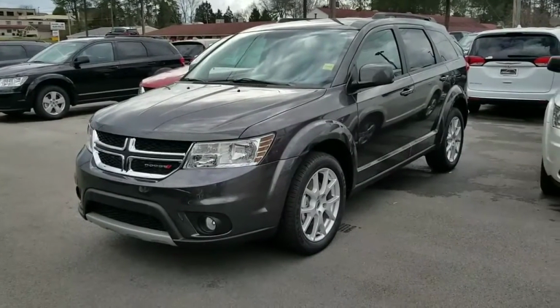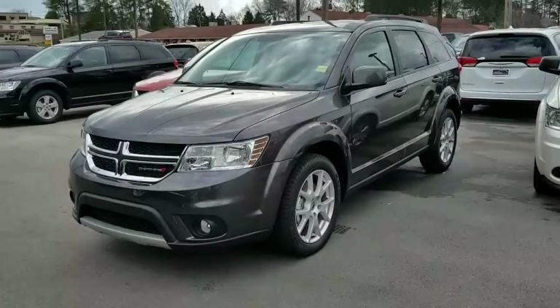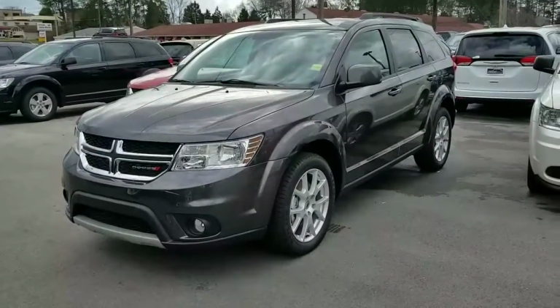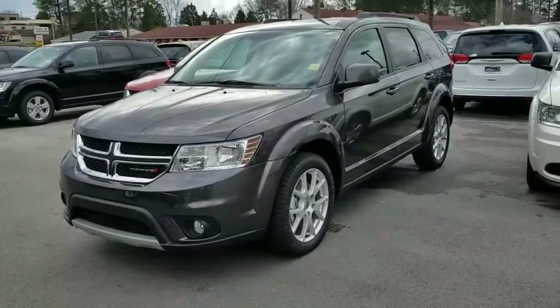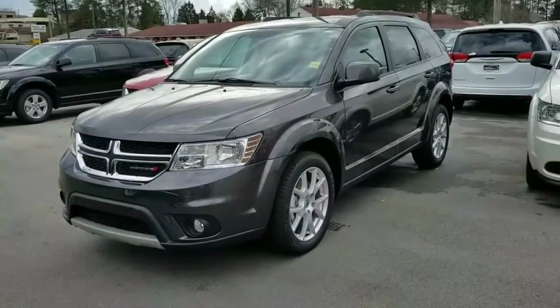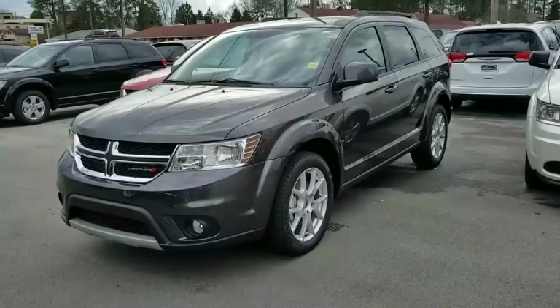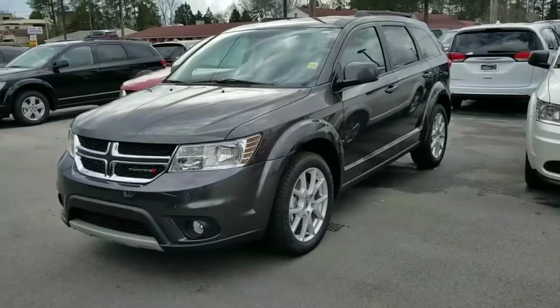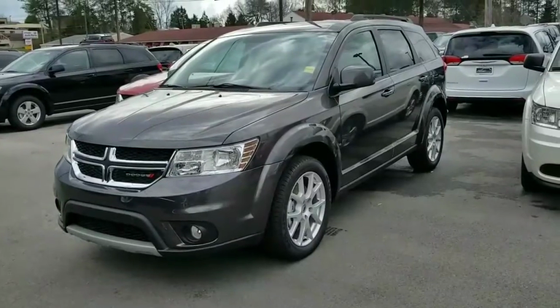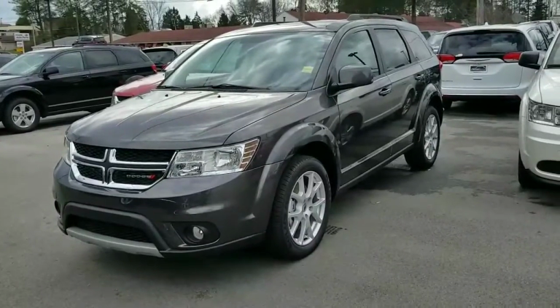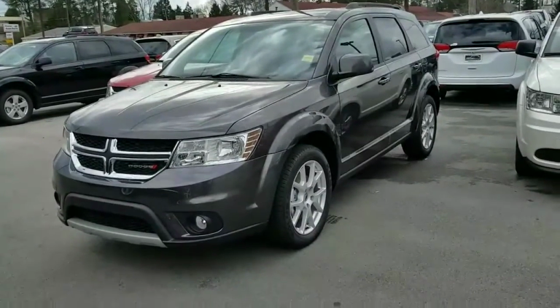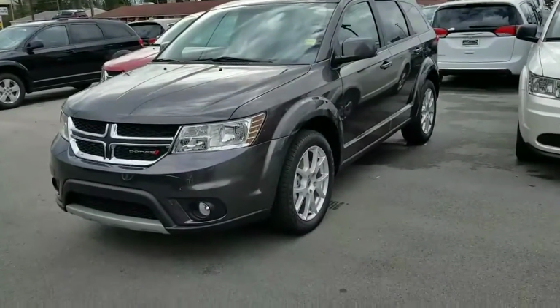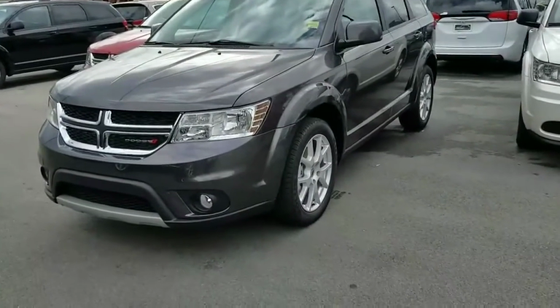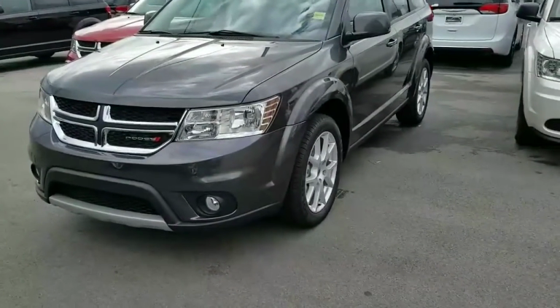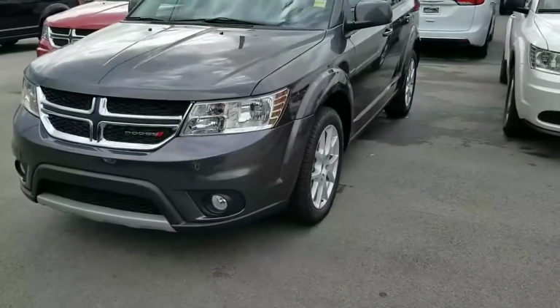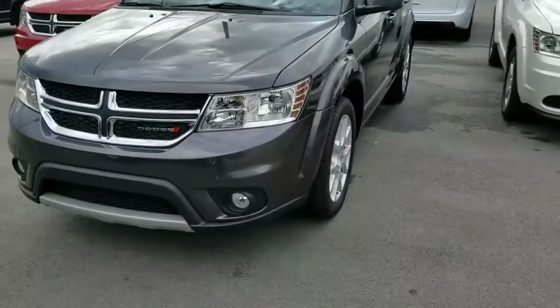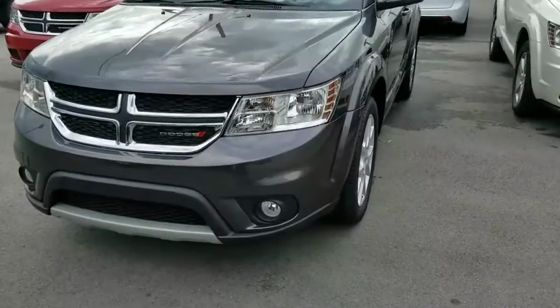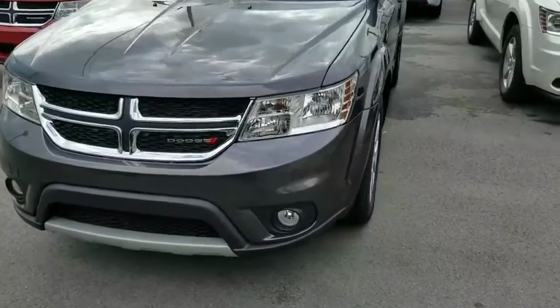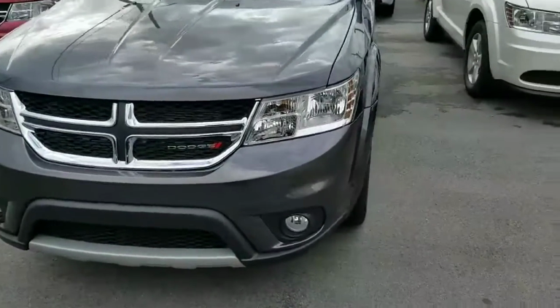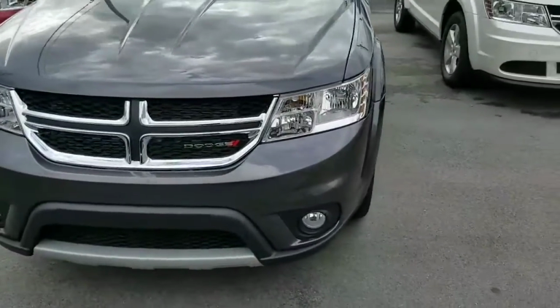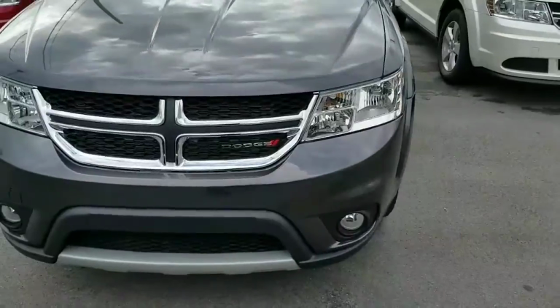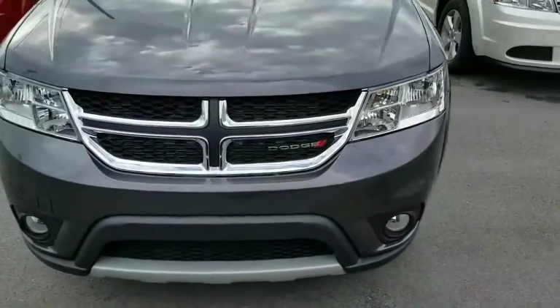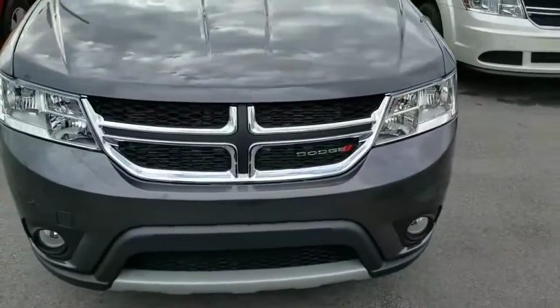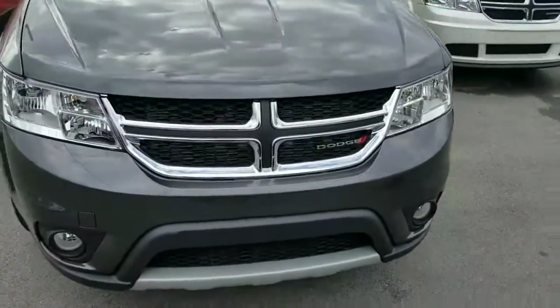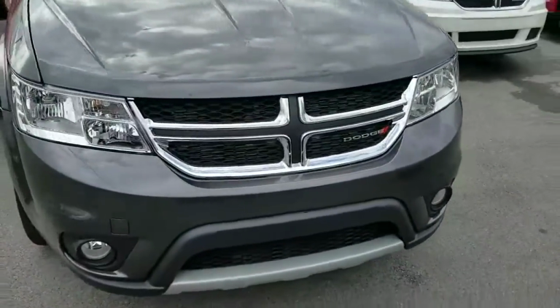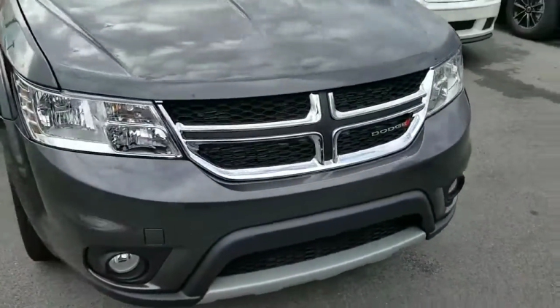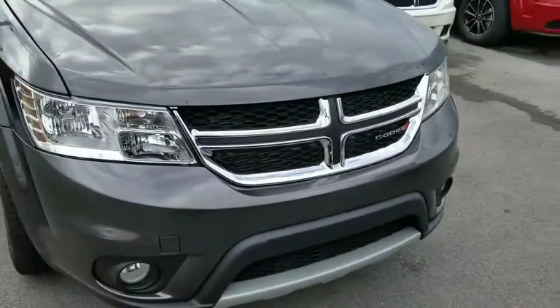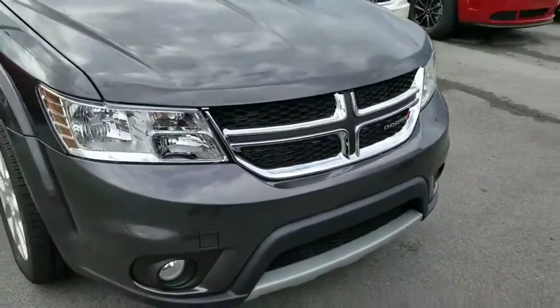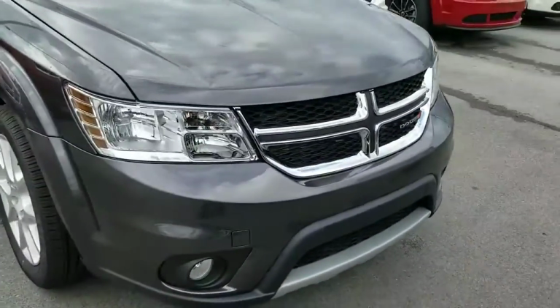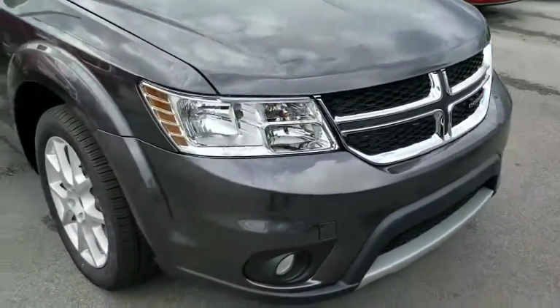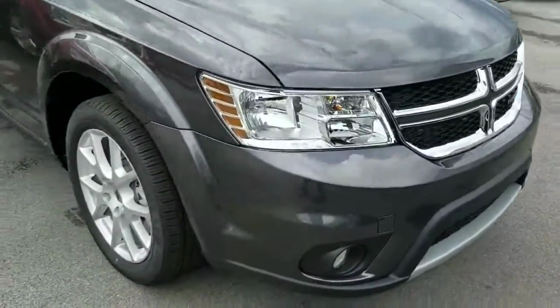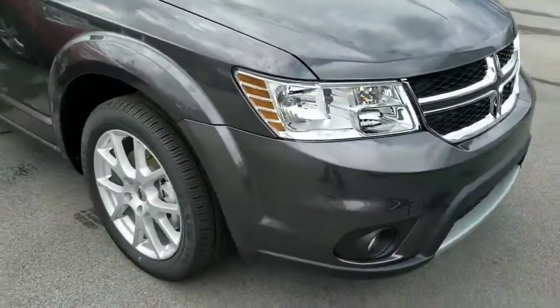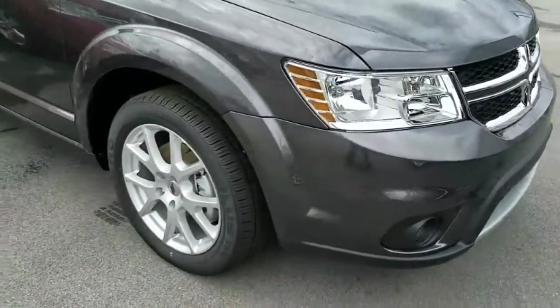Hello, Nancy. Here we are looking at the 2018 Dodge Journey SXT. We're going to do a walk around. As you can see, you can look at the grill design. It also has alloy wheels.